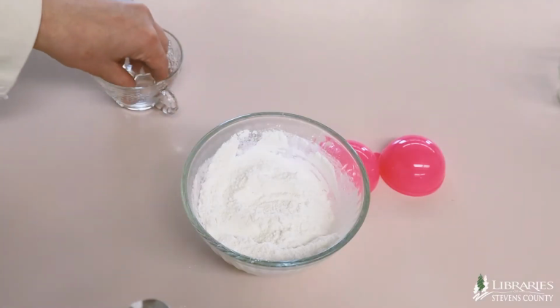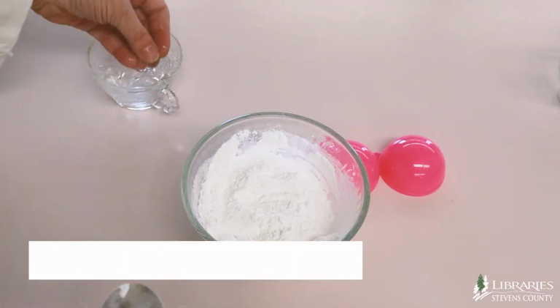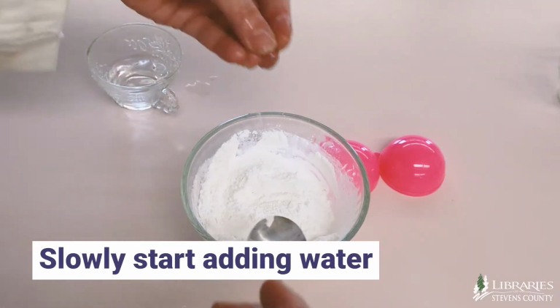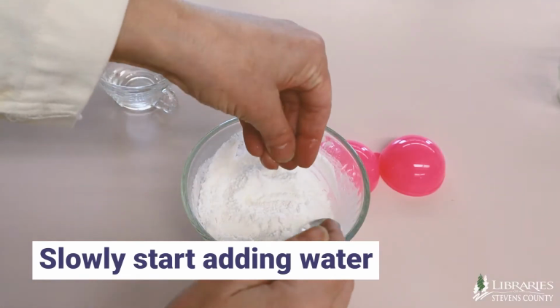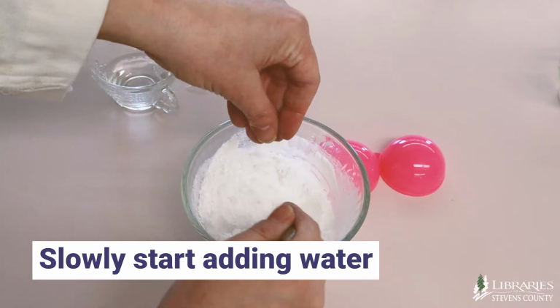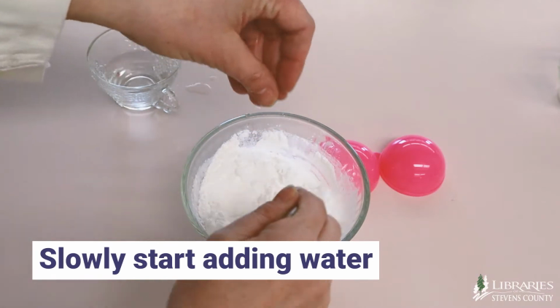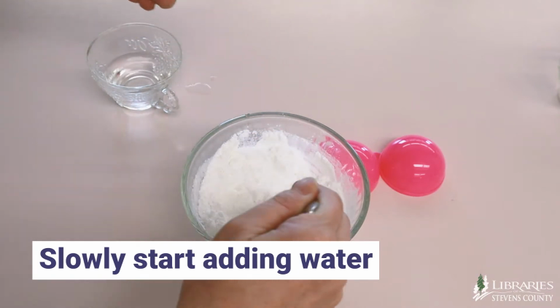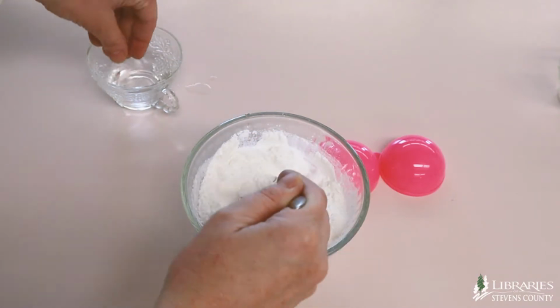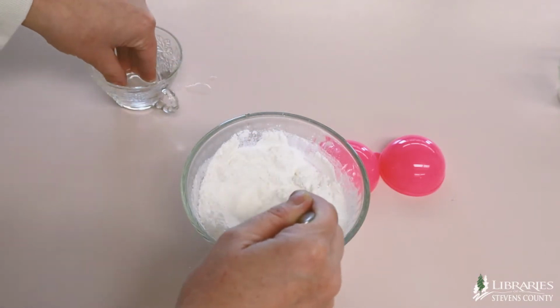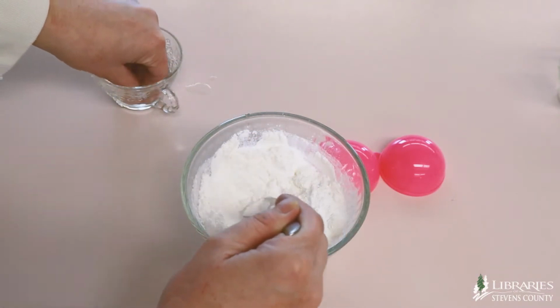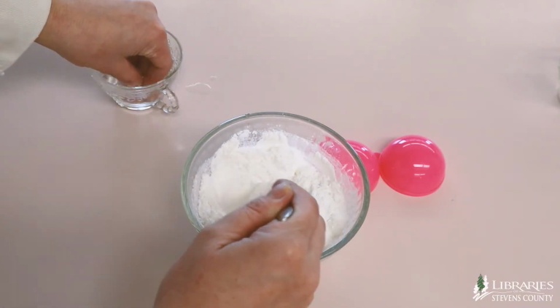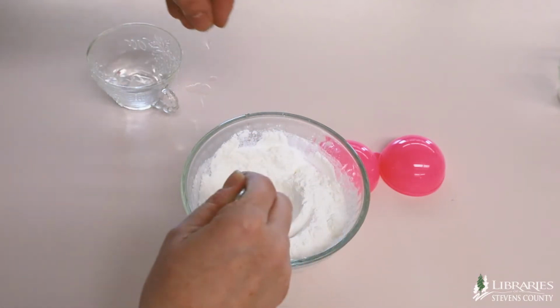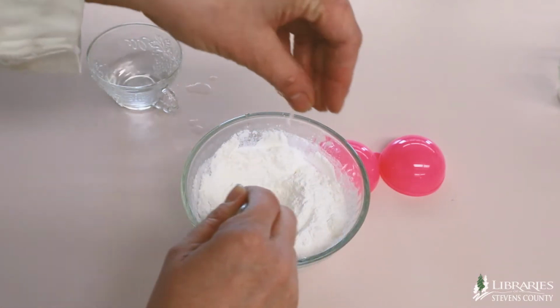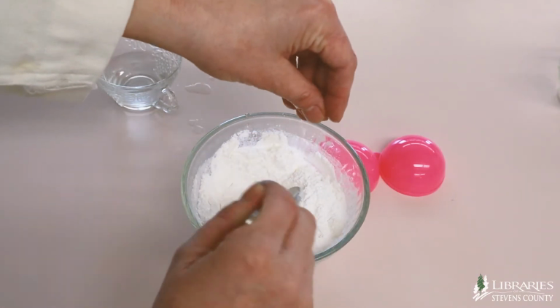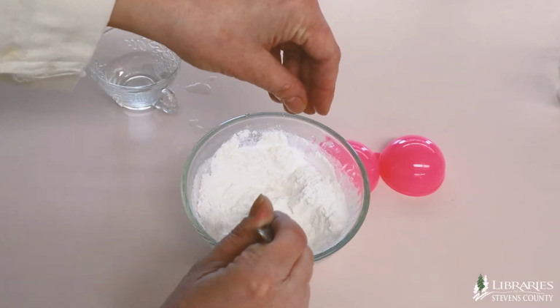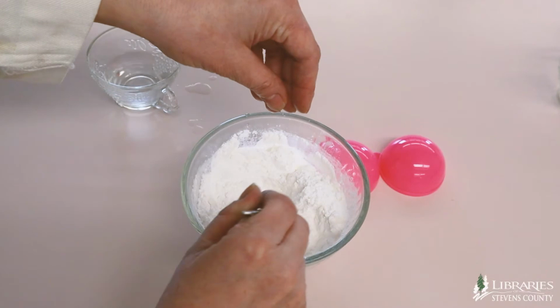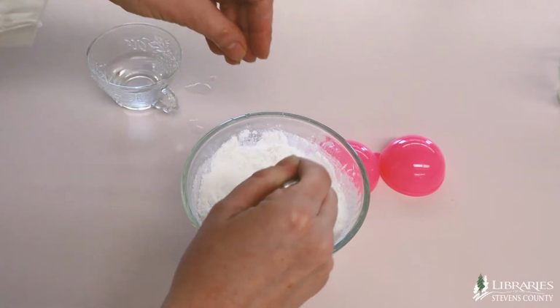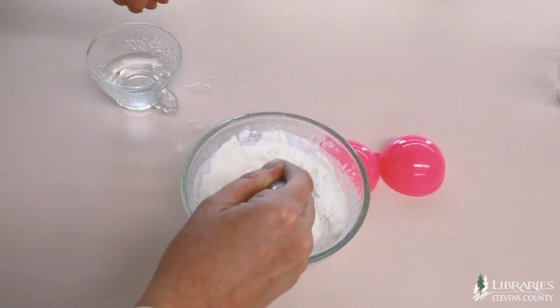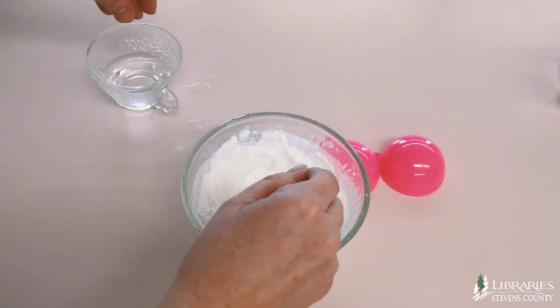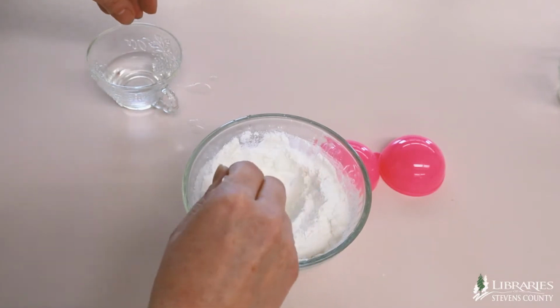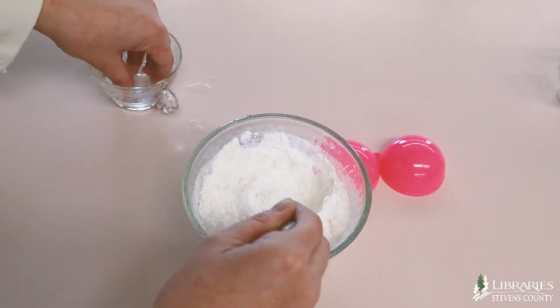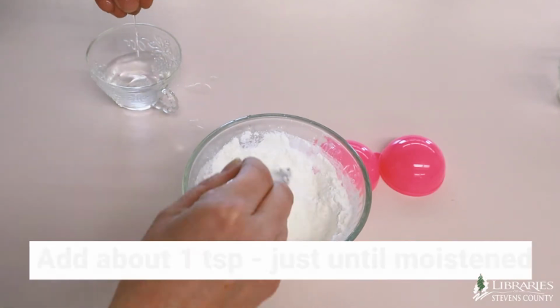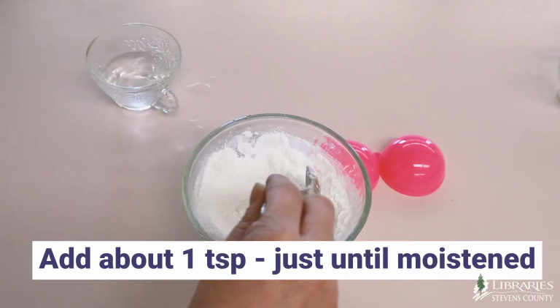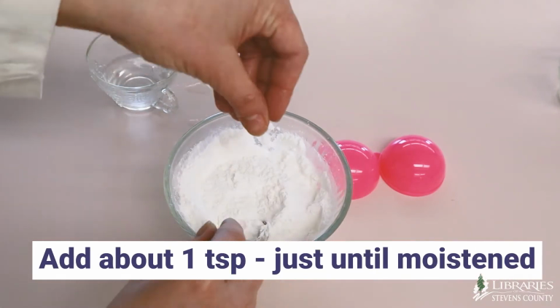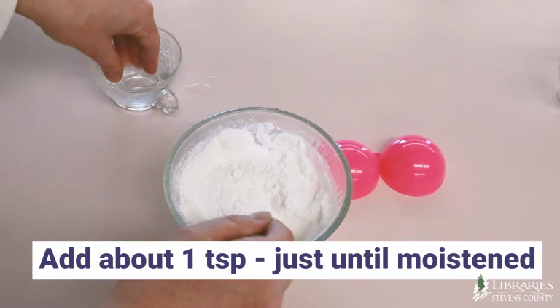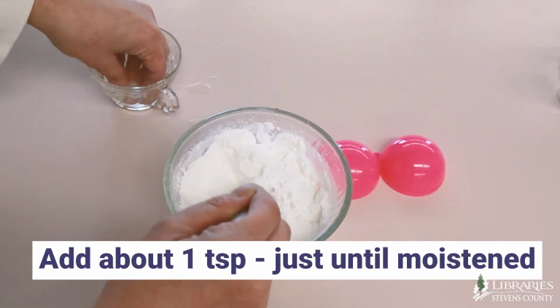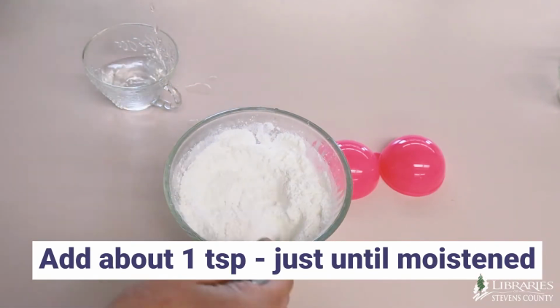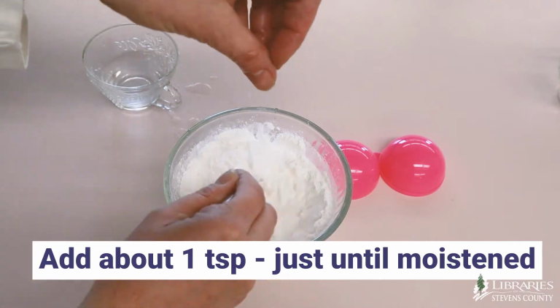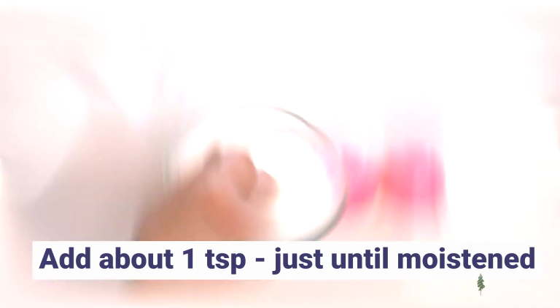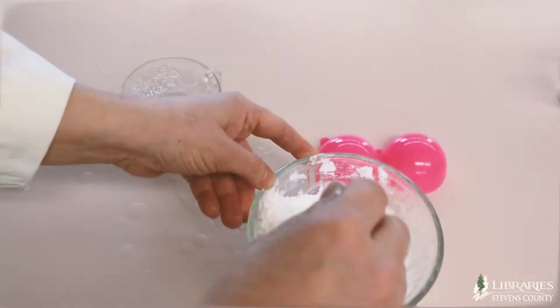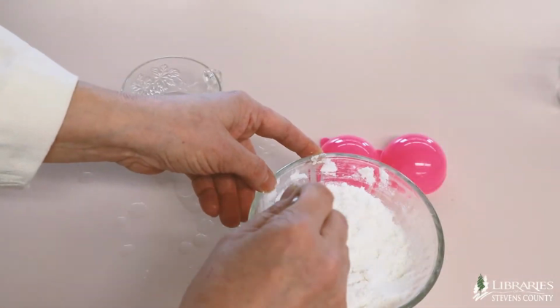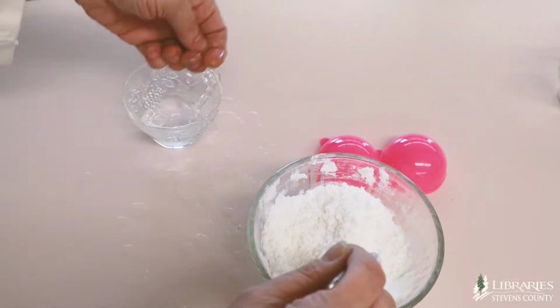Now slowly start adding water to your mixture. An eye medicine dropper works great for this. As you add the water, use your spoon to tamp down the bubbles that form. You will be adding only about one teaspoon of water to moisten the mixture.